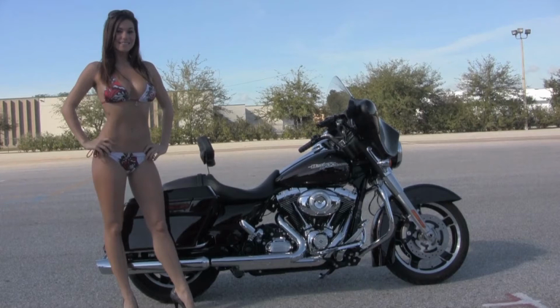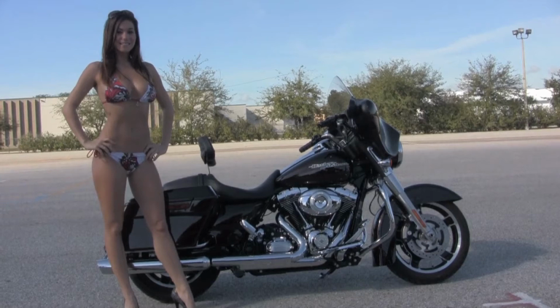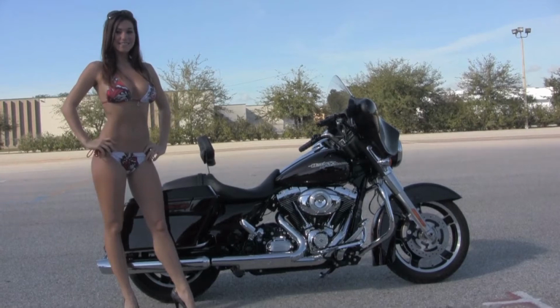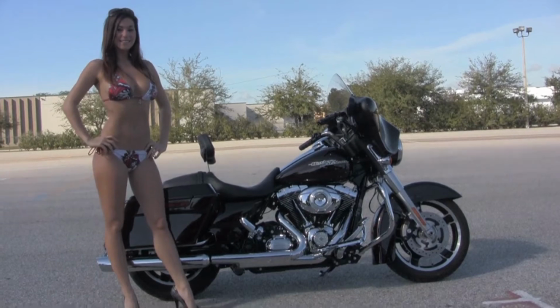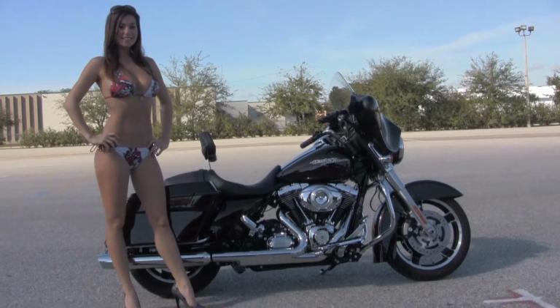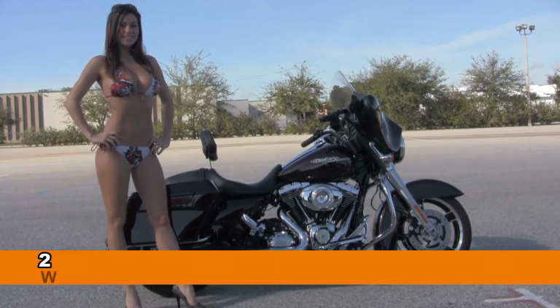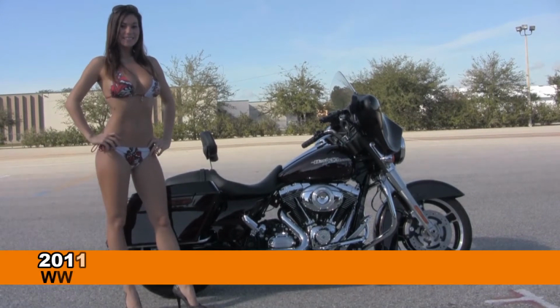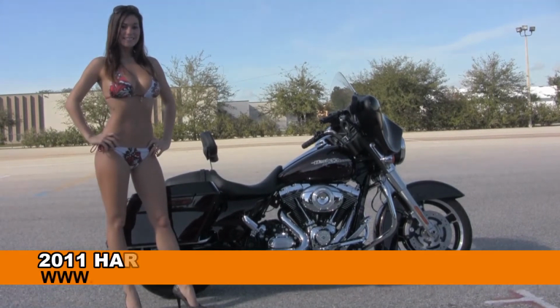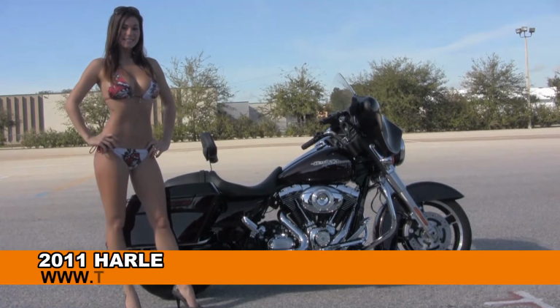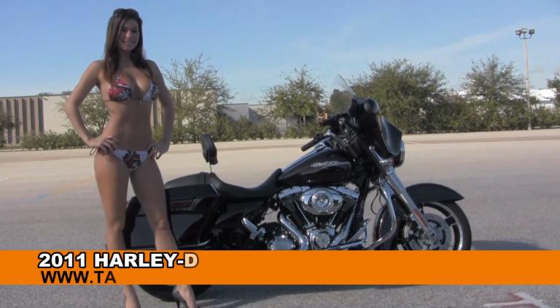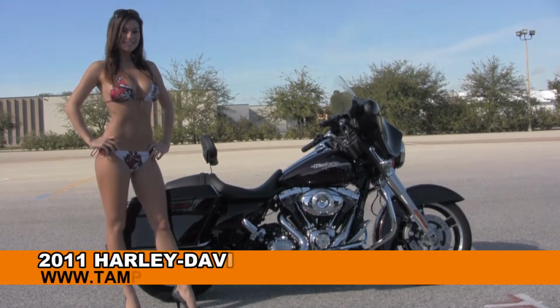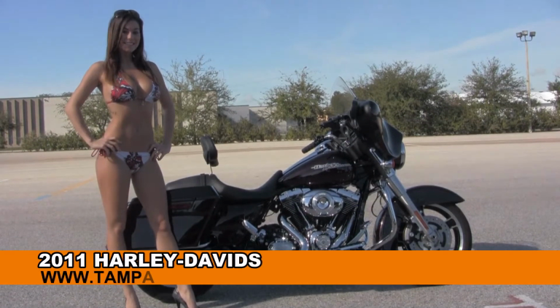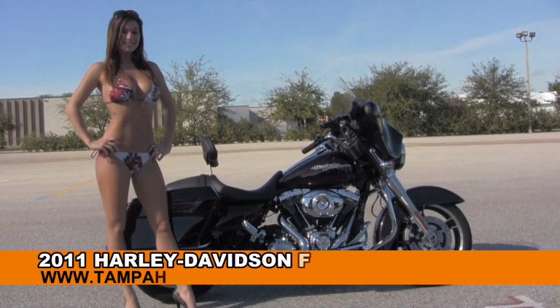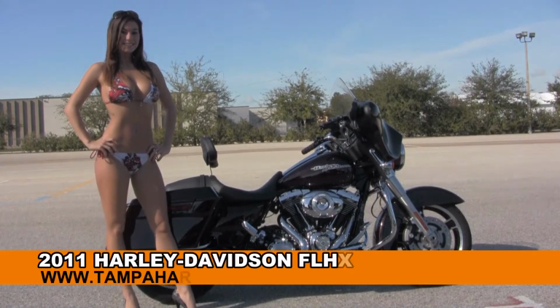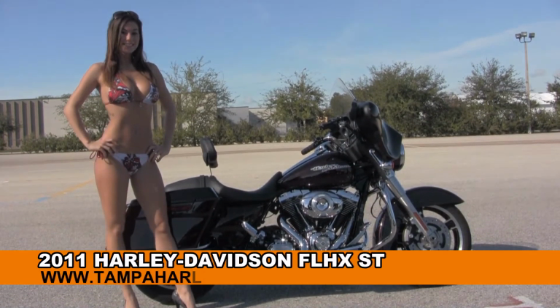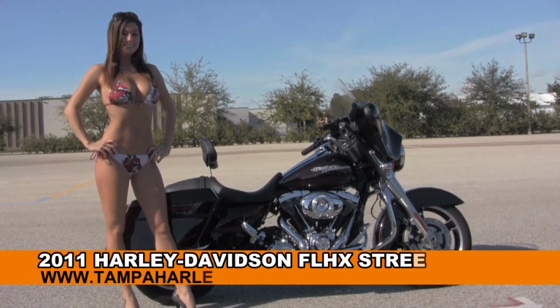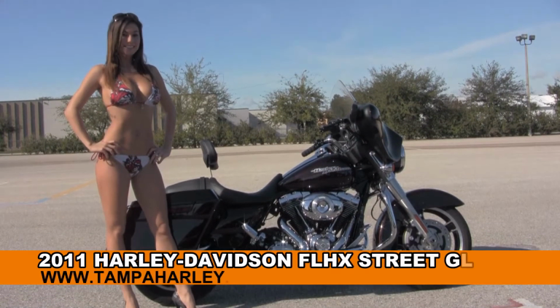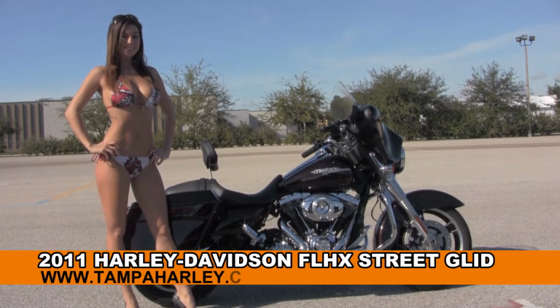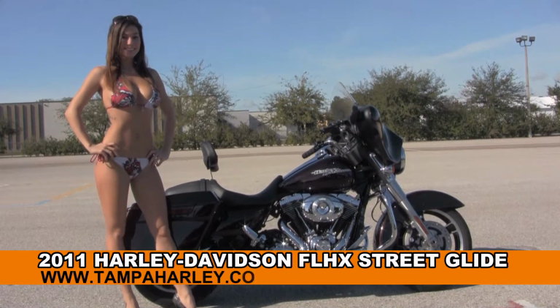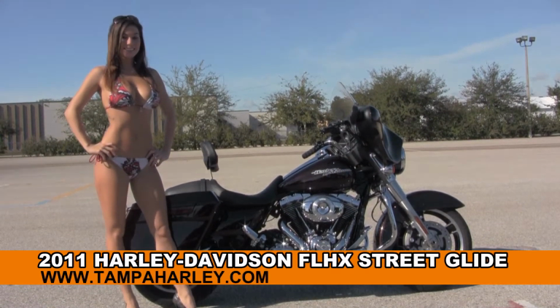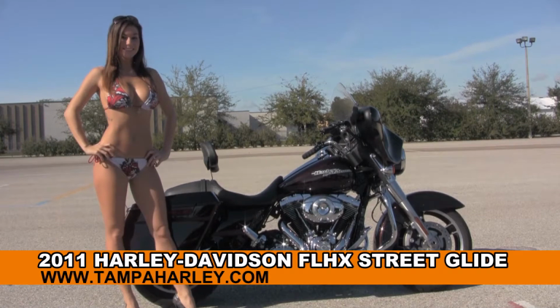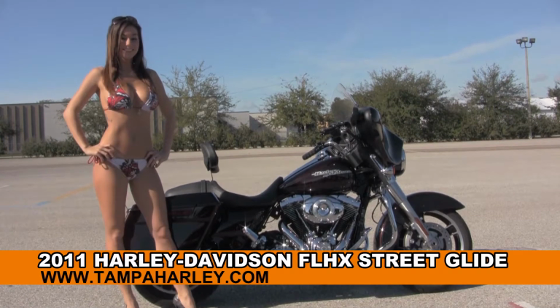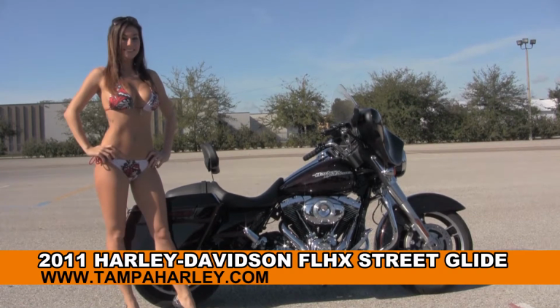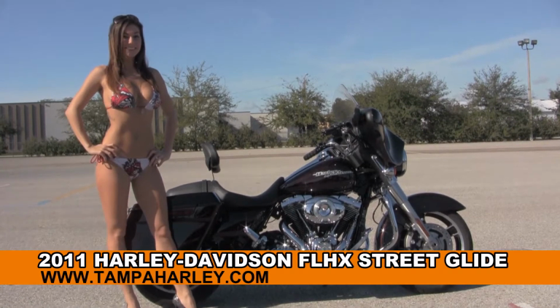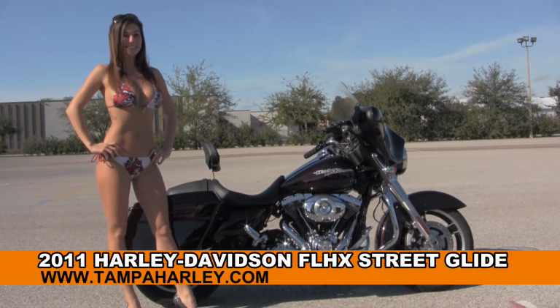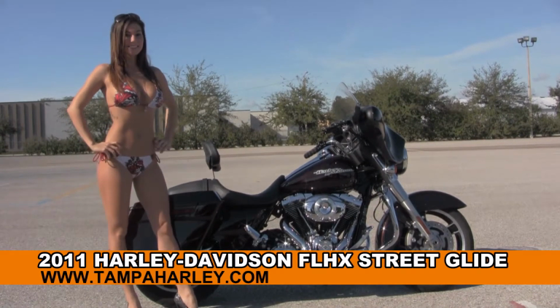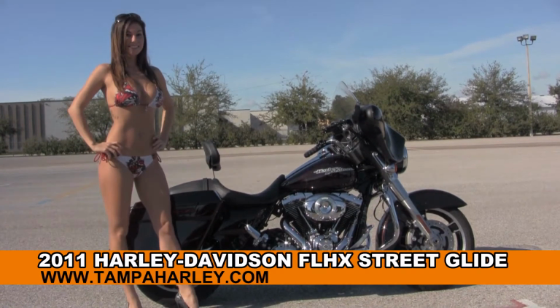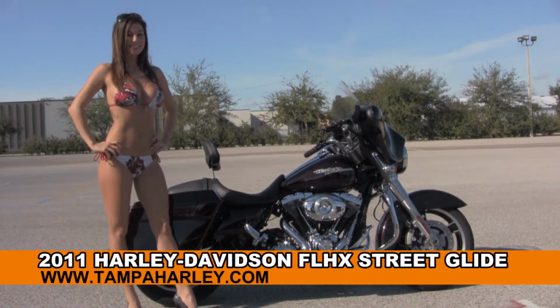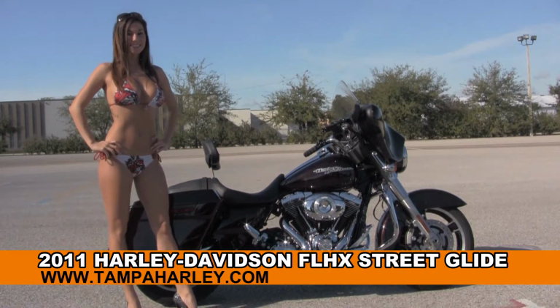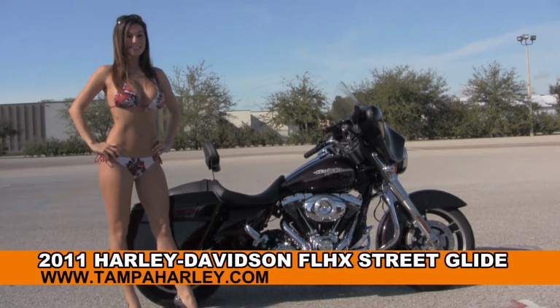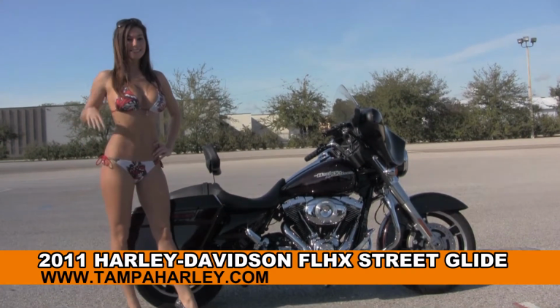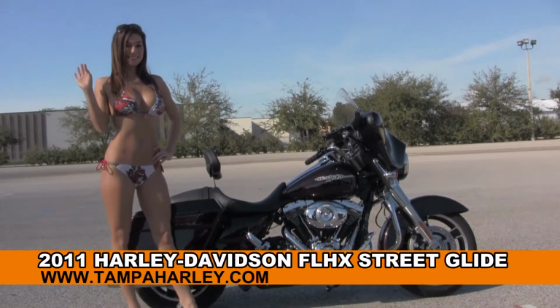Welcome everyone to the world famous Harley Davidson of Brandon. Today I've got for you this regal used 2011 Street Glide, and to show it off we've got Bree.